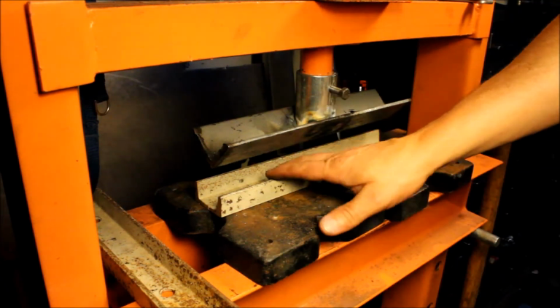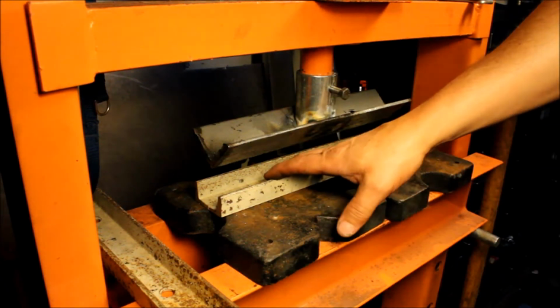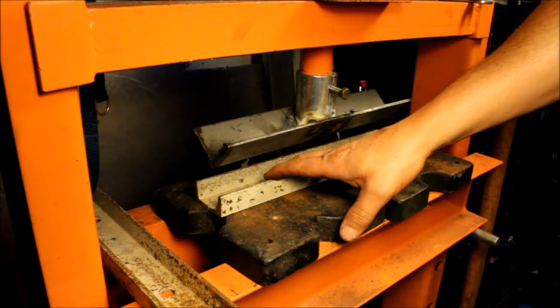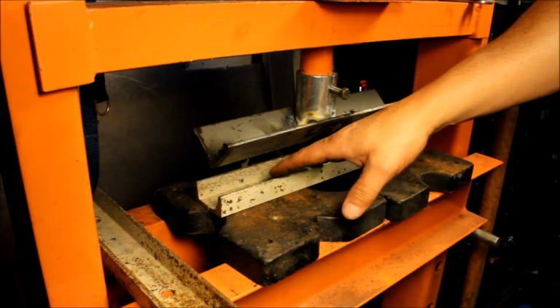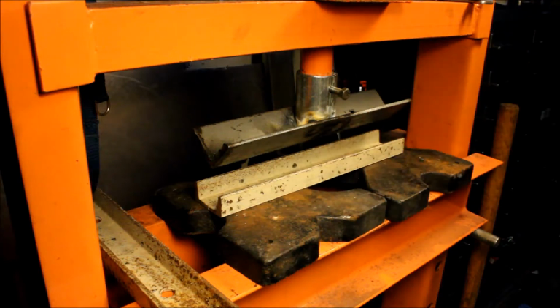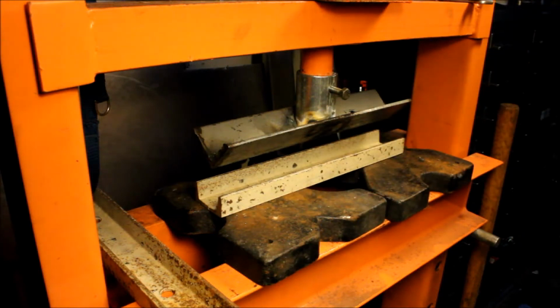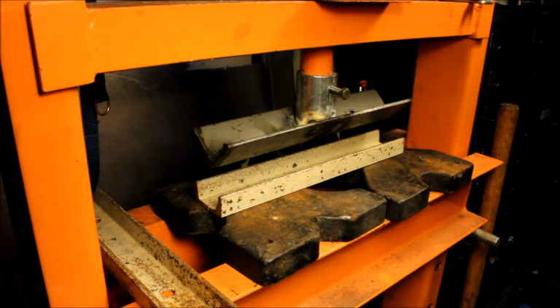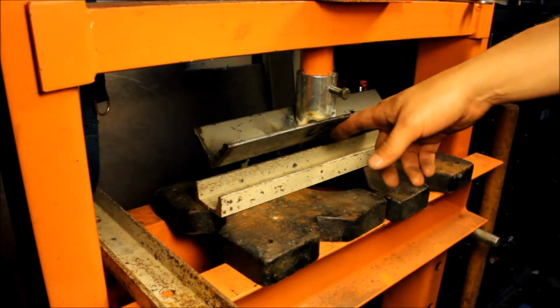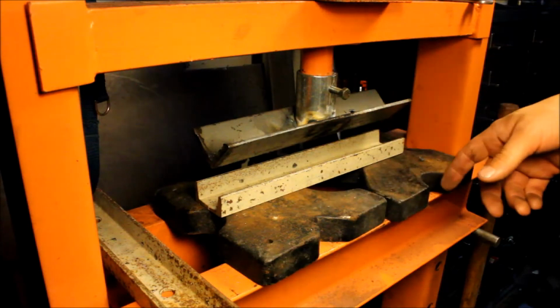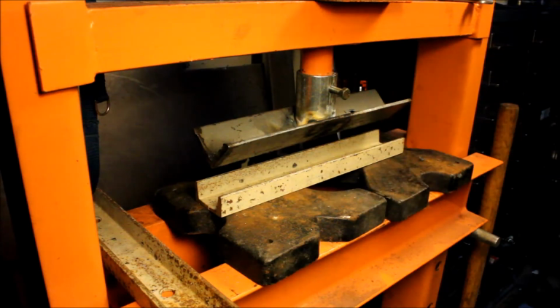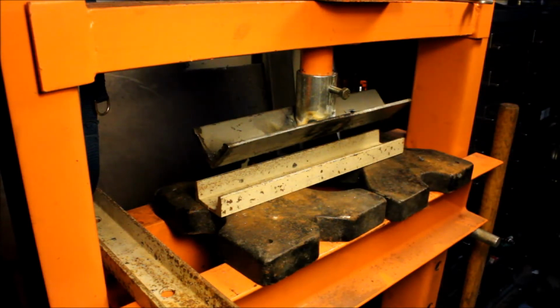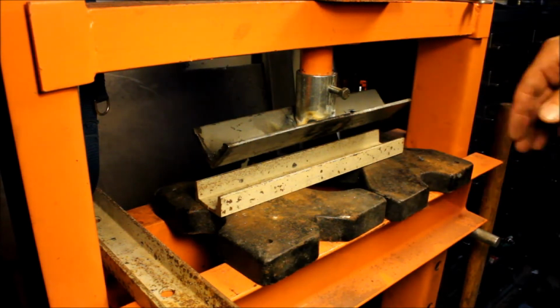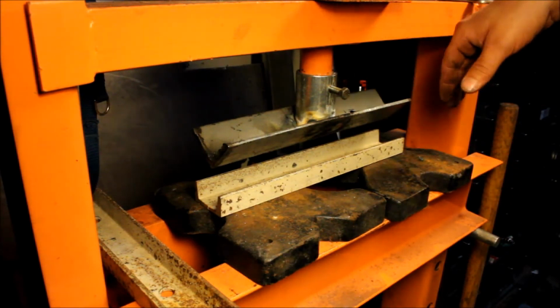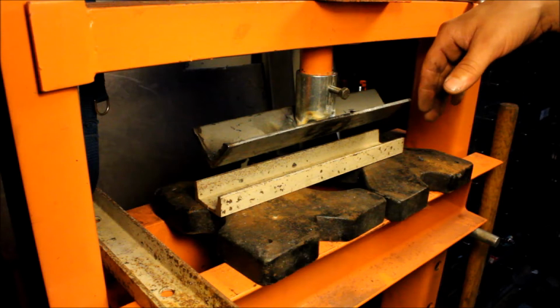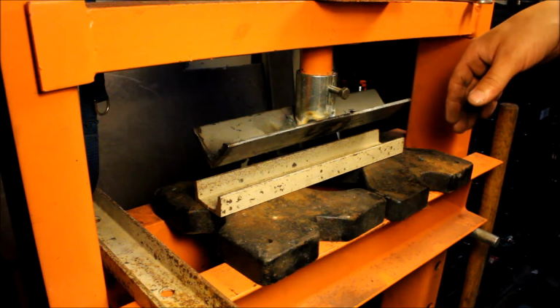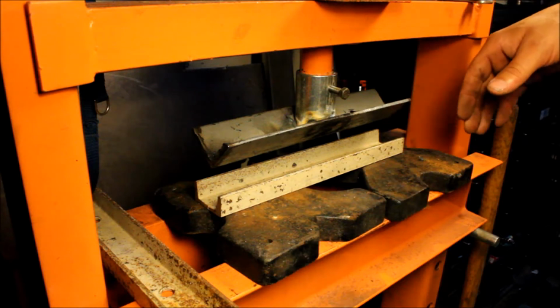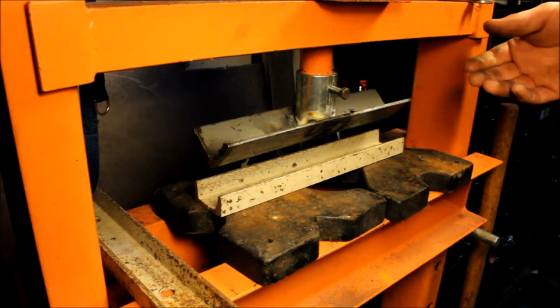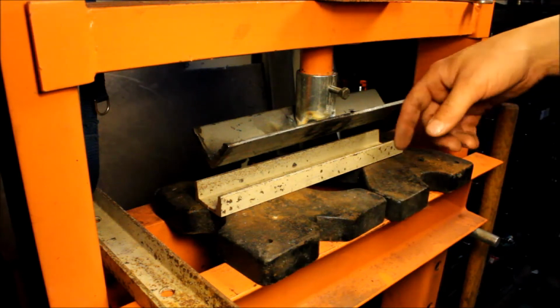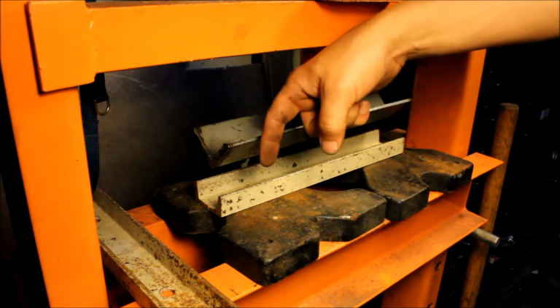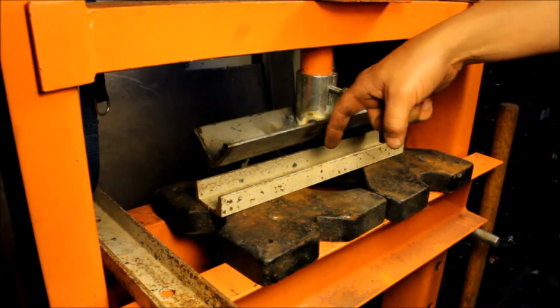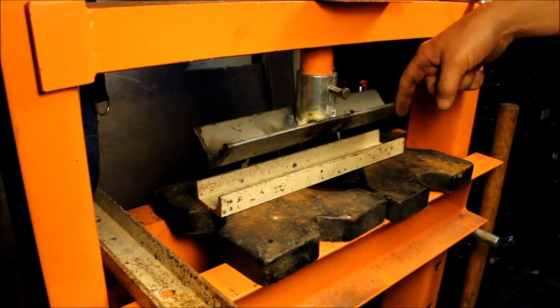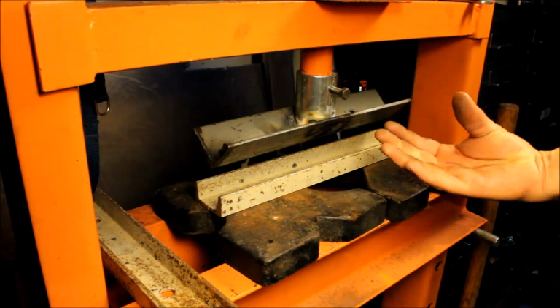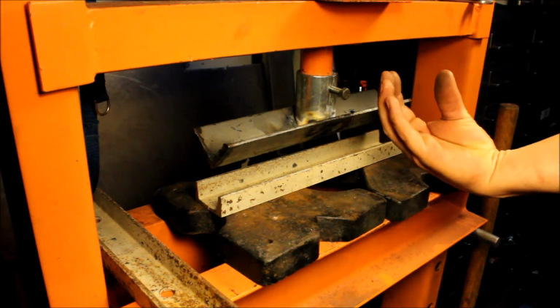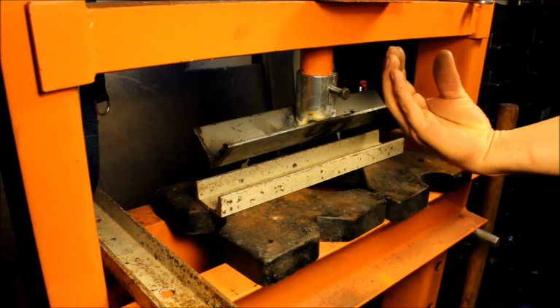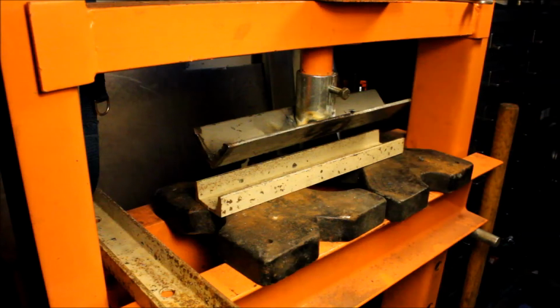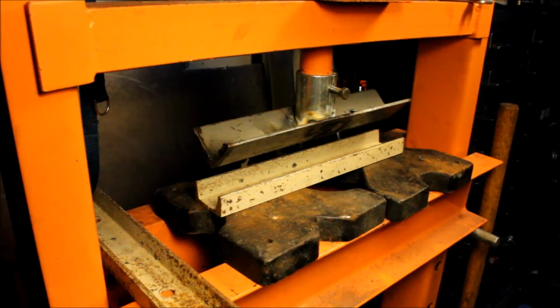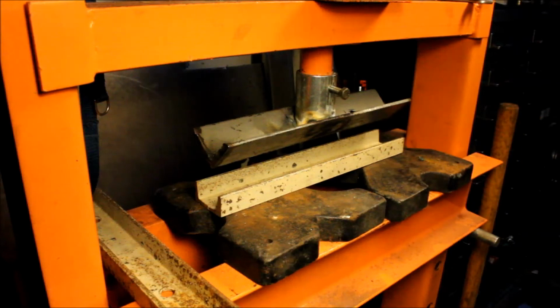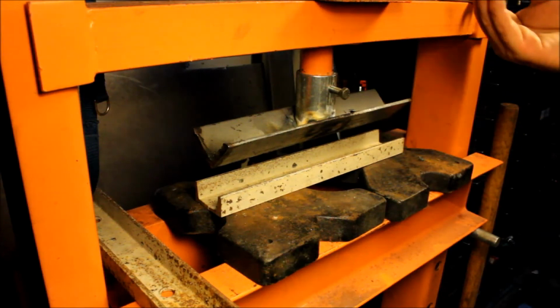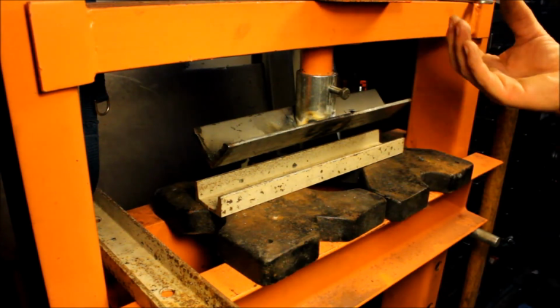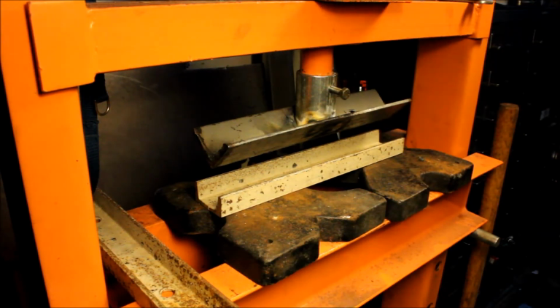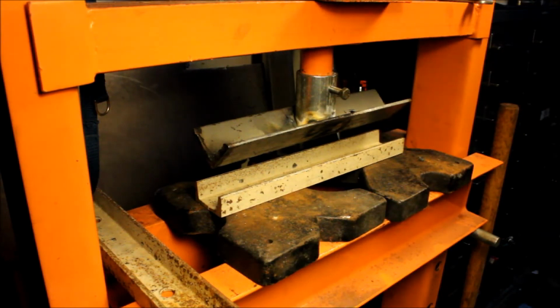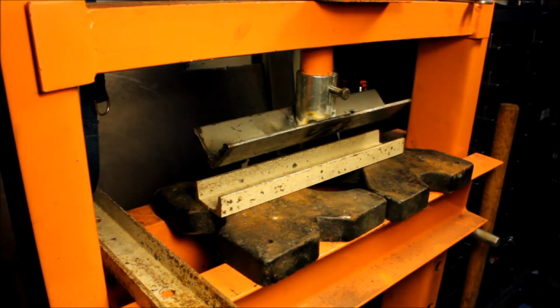I have a piece of channel that I'm pressing into, and this lets me get to almost 90 degrees. If I needed to get past 90 or straight to 90, I would really need a sharp edge pressing into a tighter U shape, but this gets me close enough.